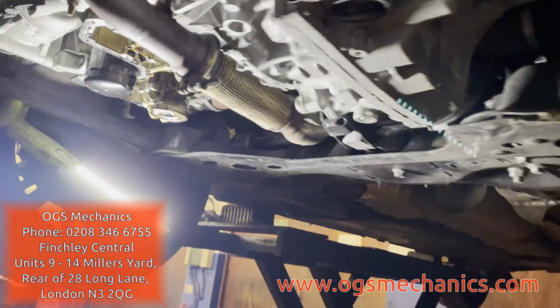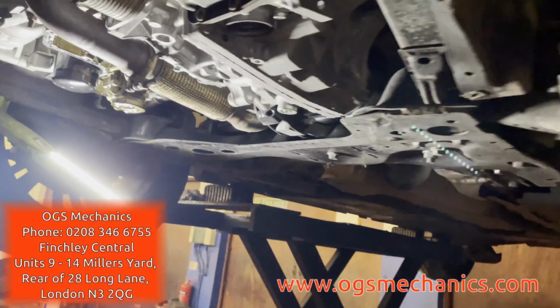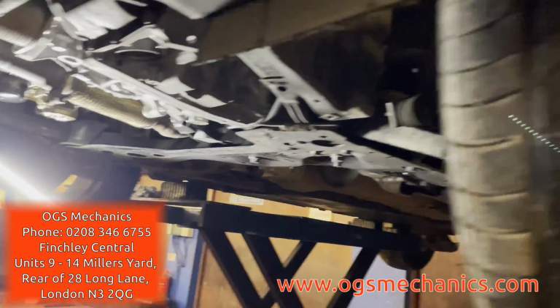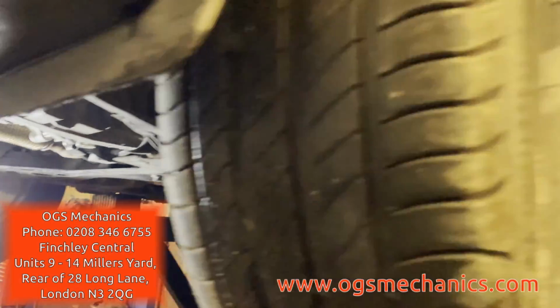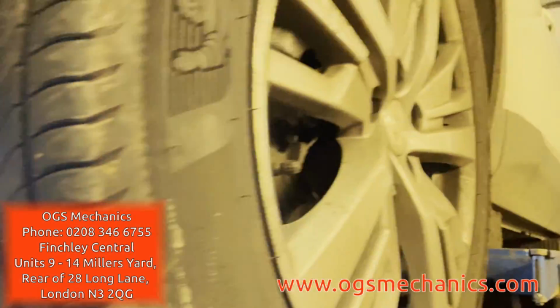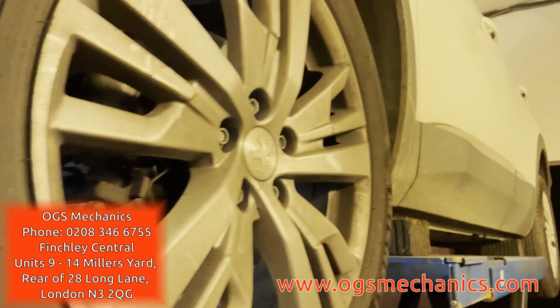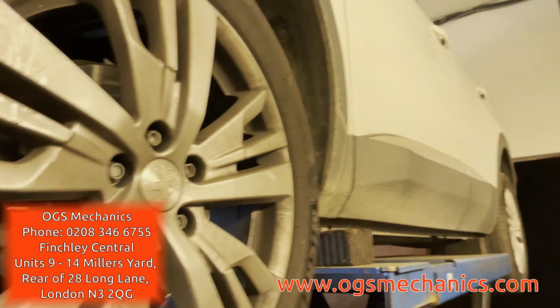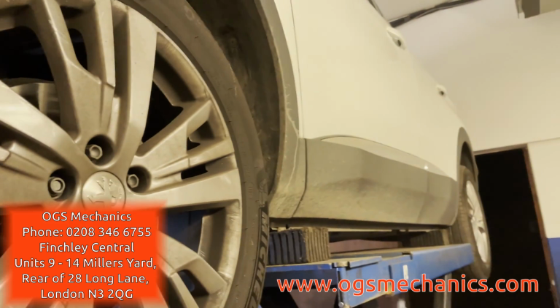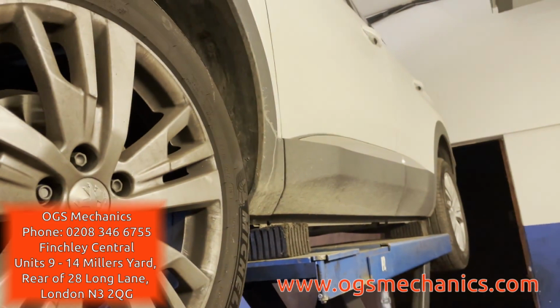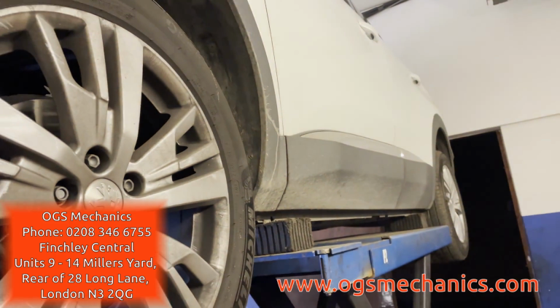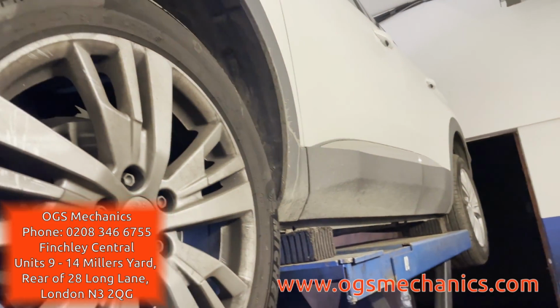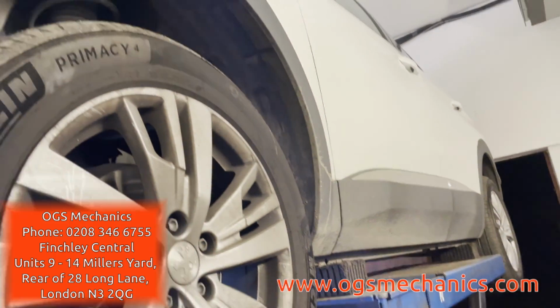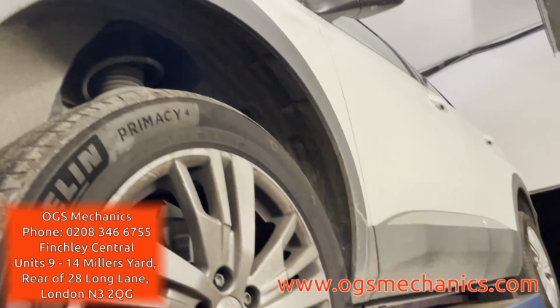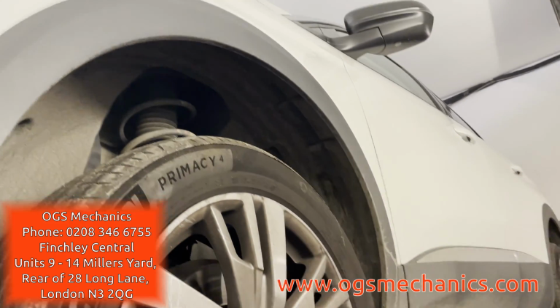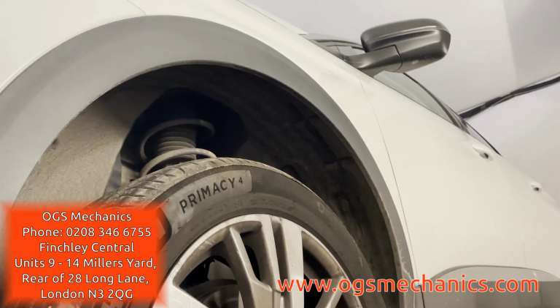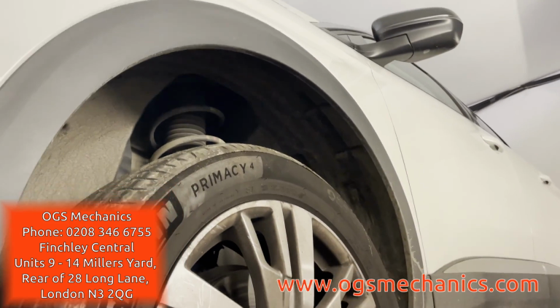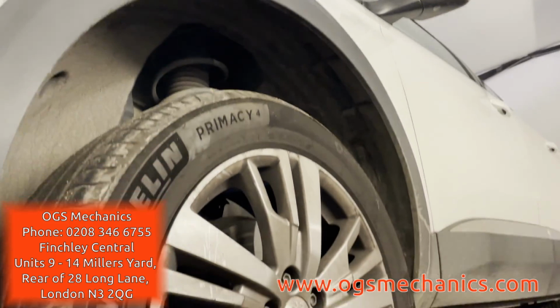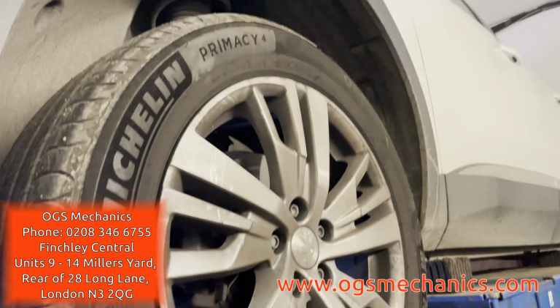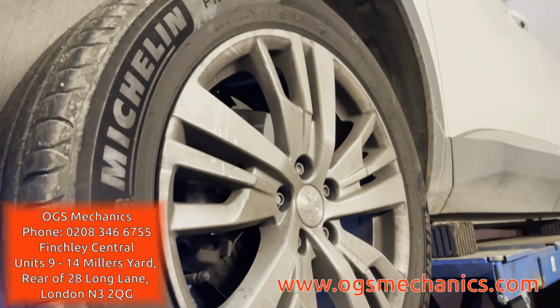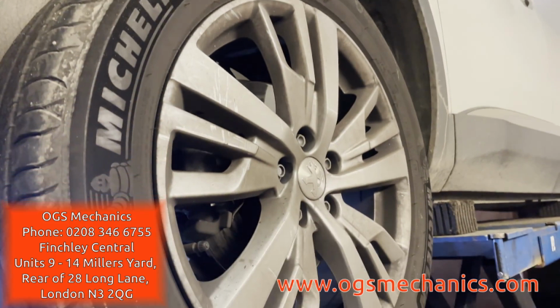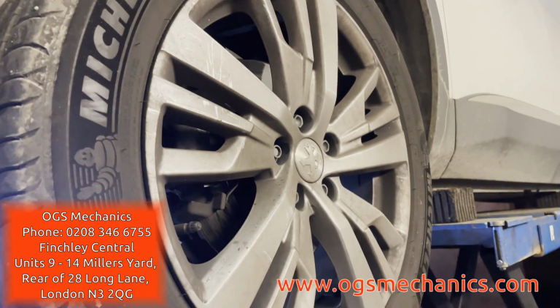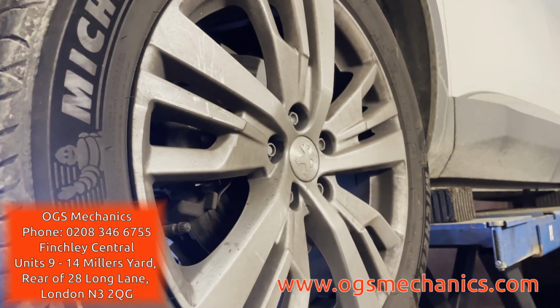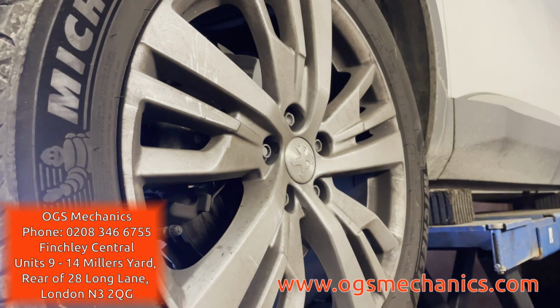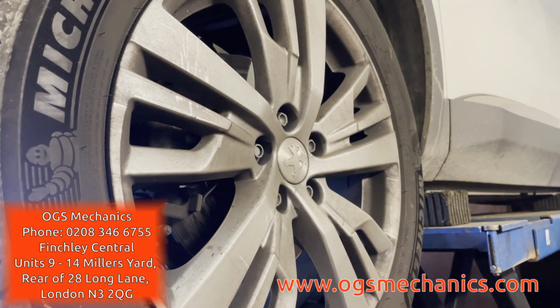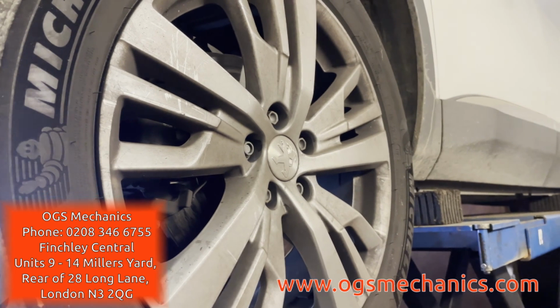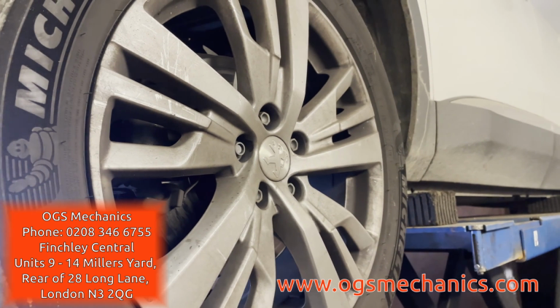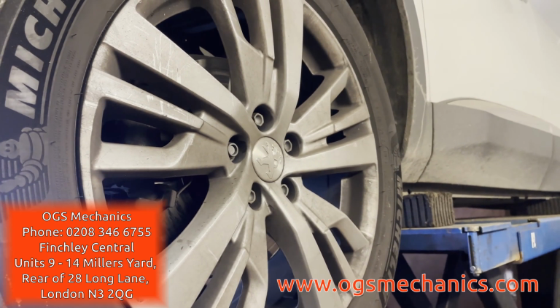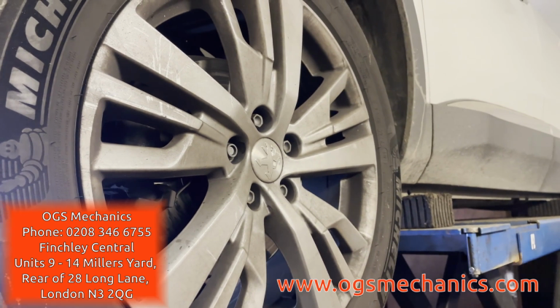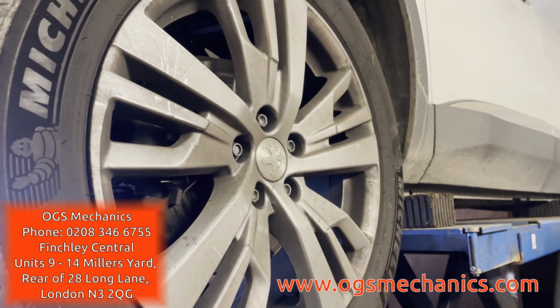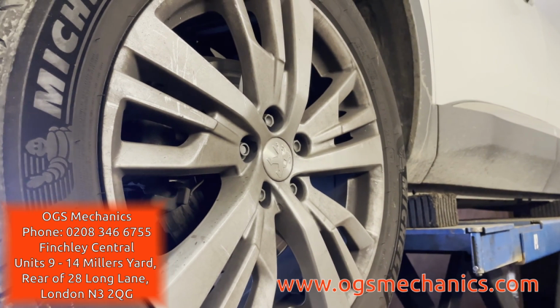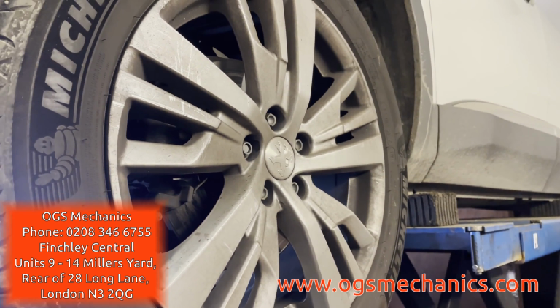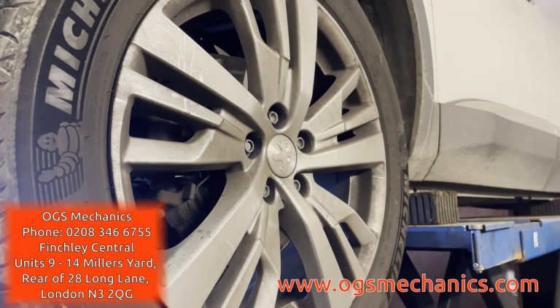Thanks for watching, and get in touch if you need a reliable garage. OGS Mechanics — one garage you can count on.